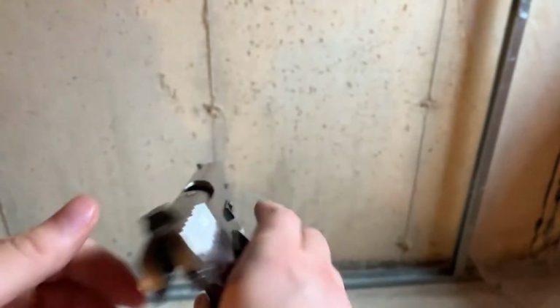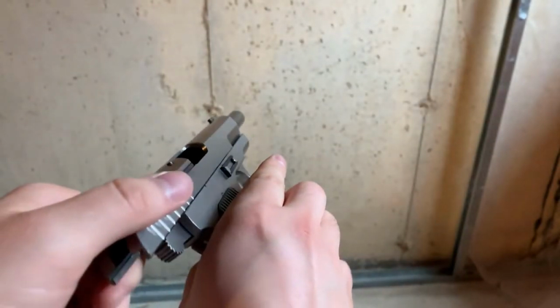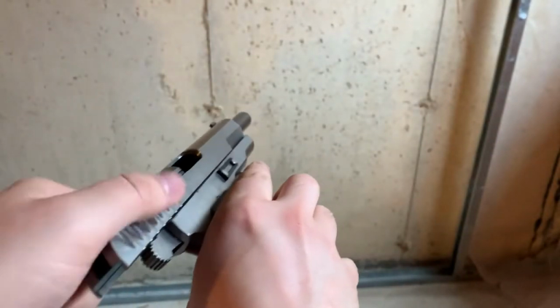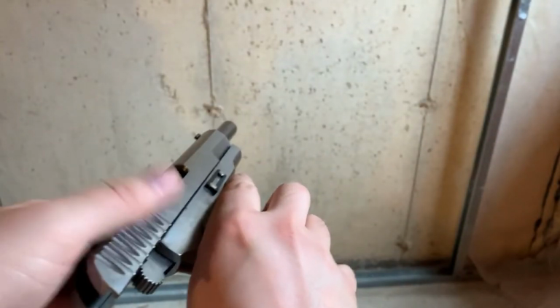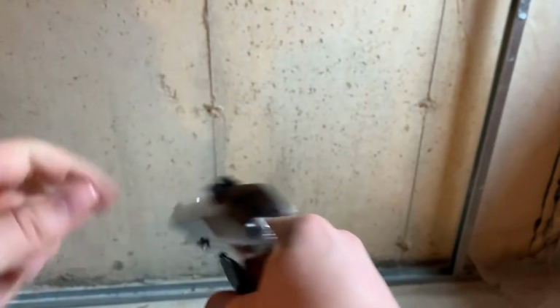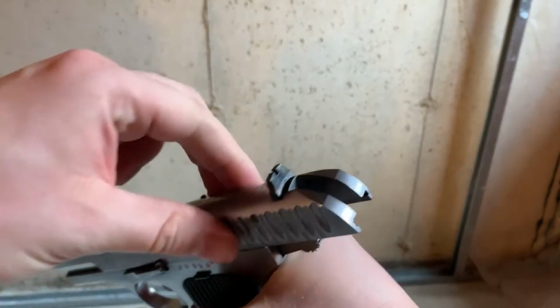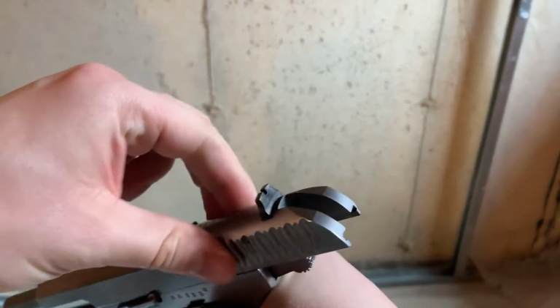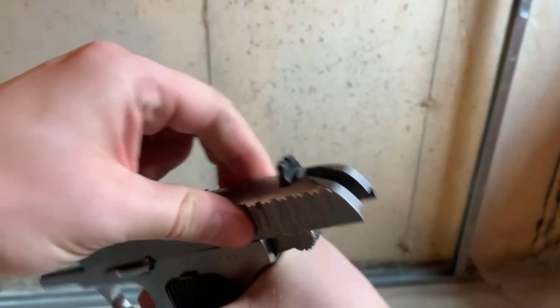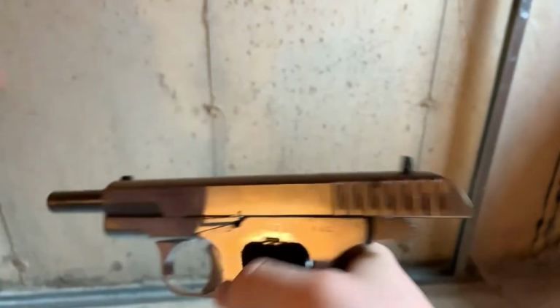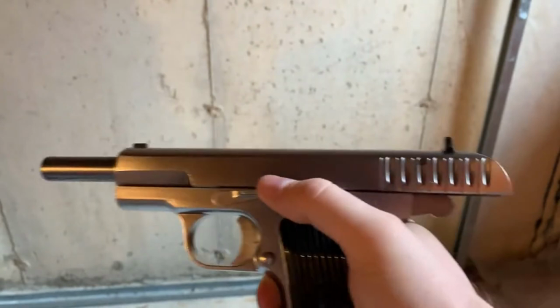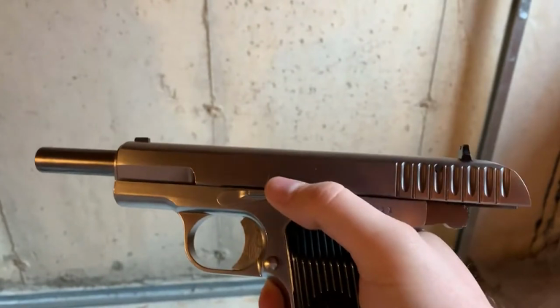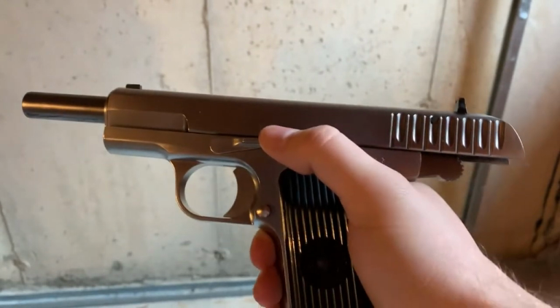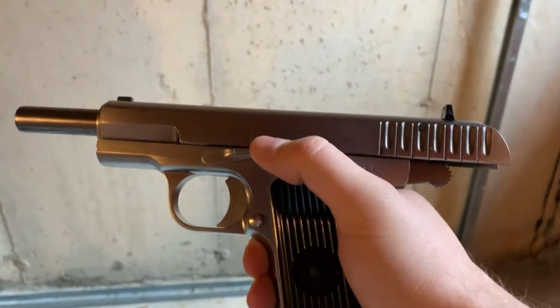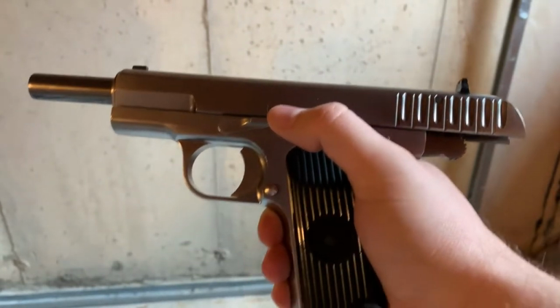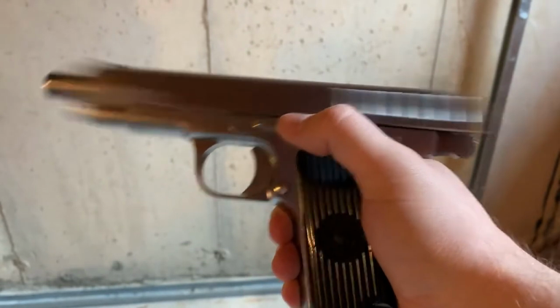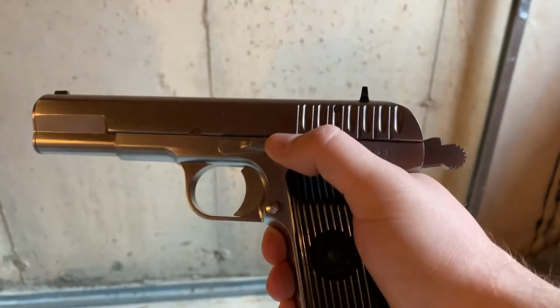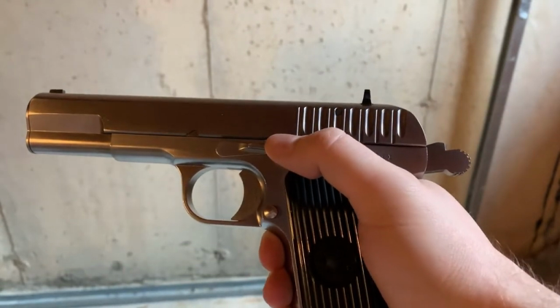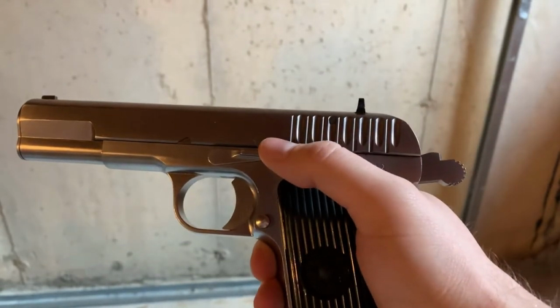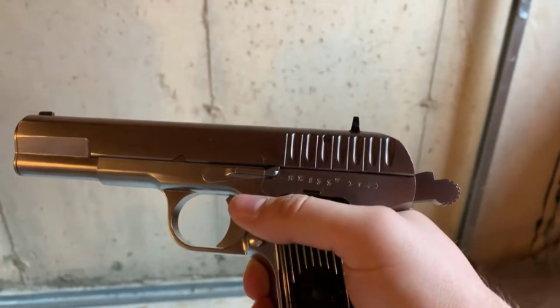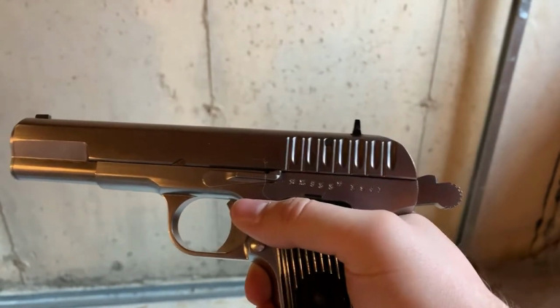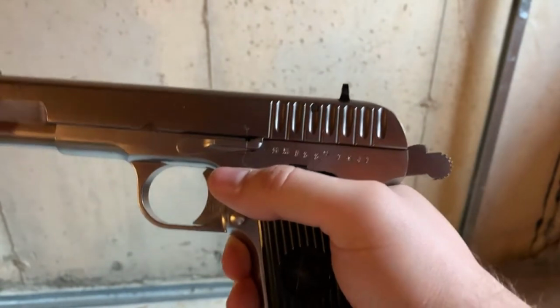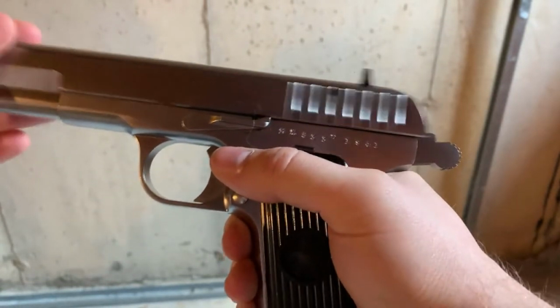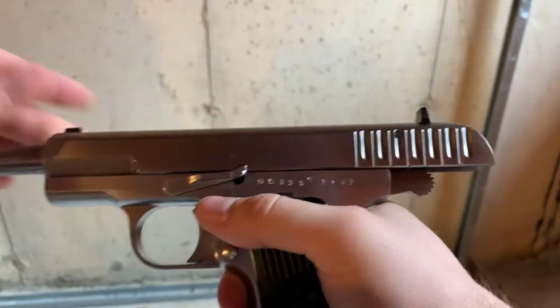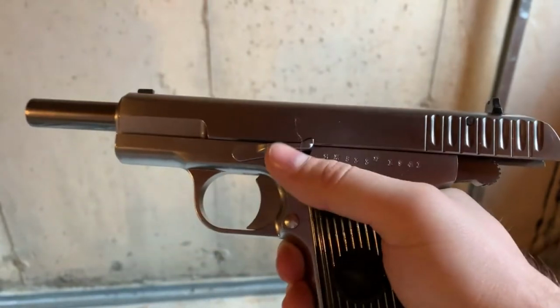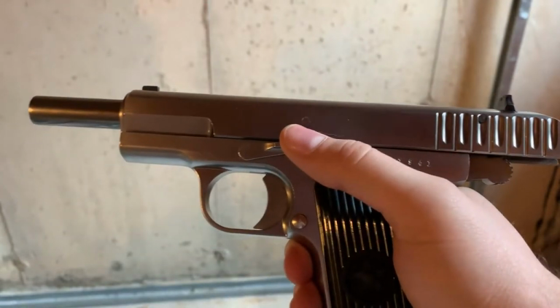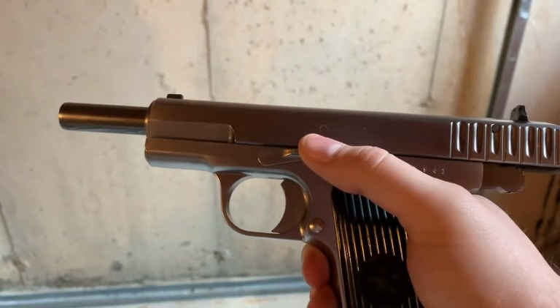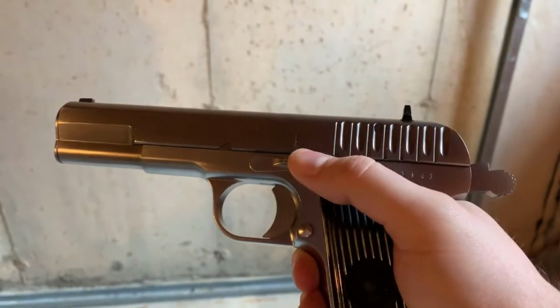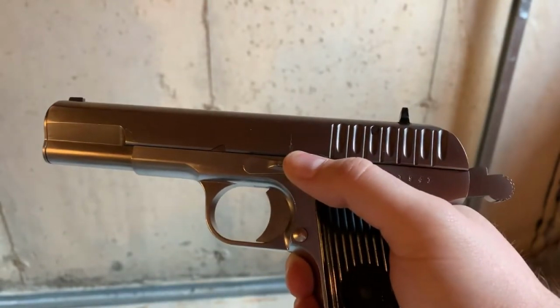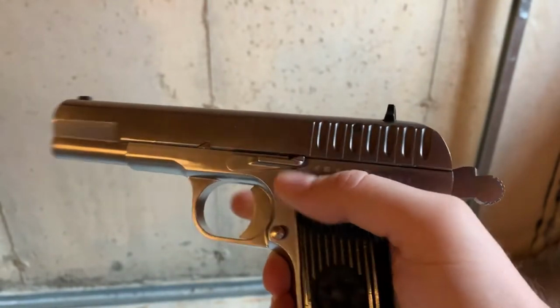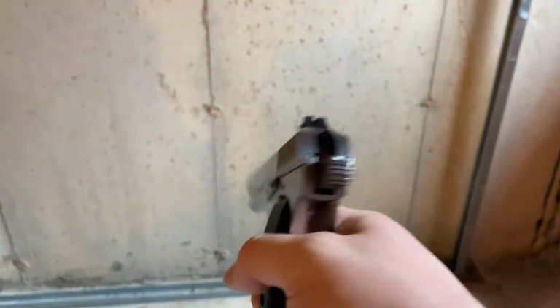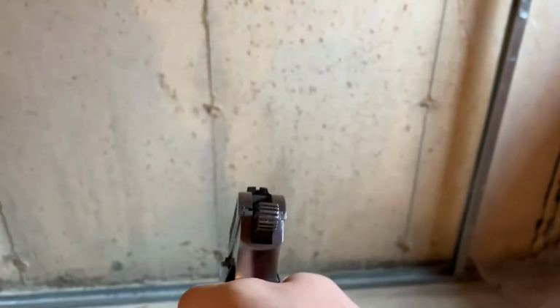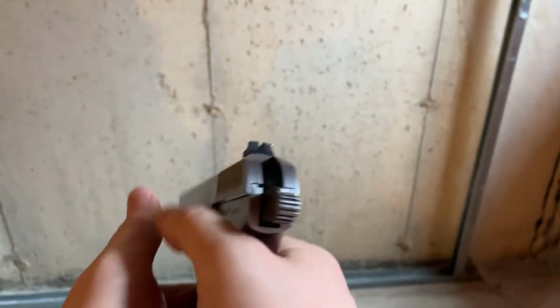You cannot slingshot or power stroke this at all. The only way is to hit the slide release. Not super tactical, I know, but this is an old design, remember.